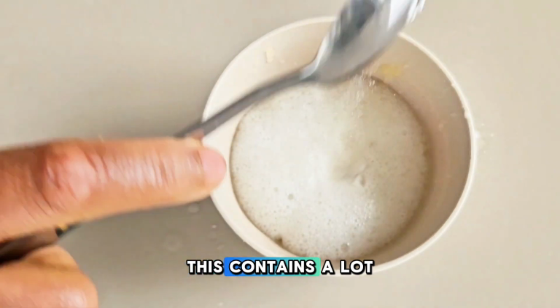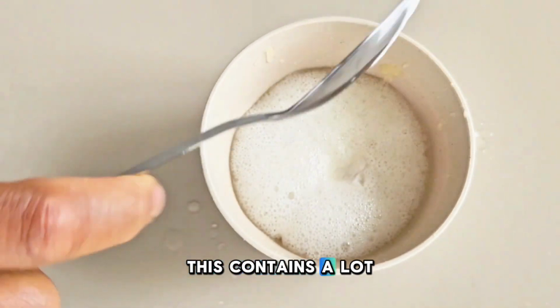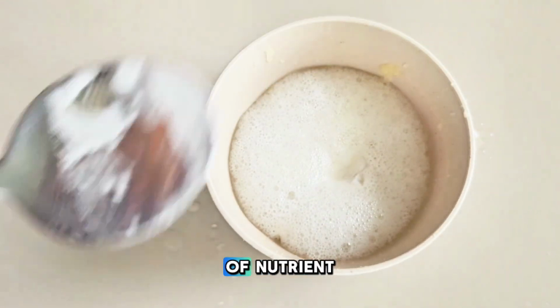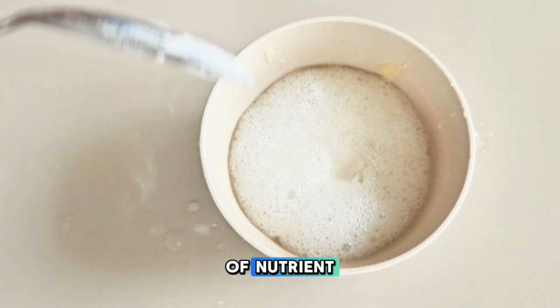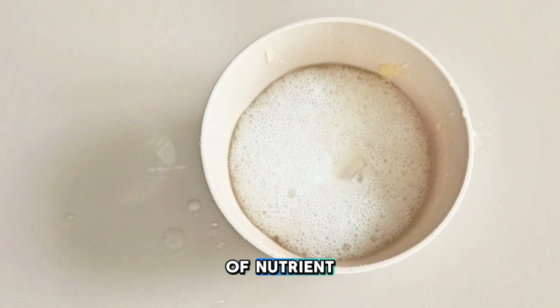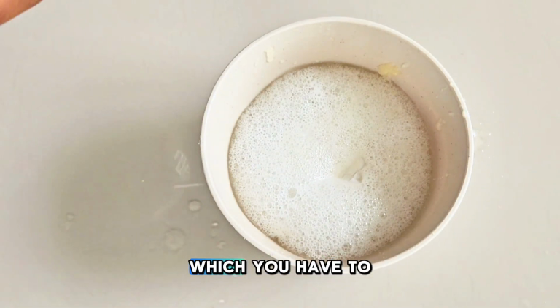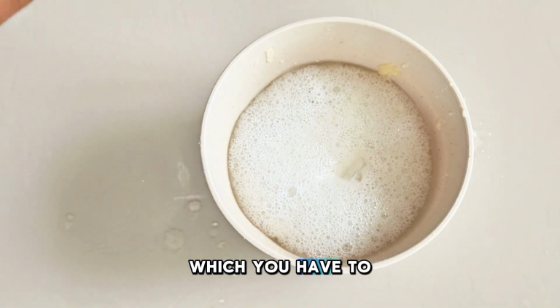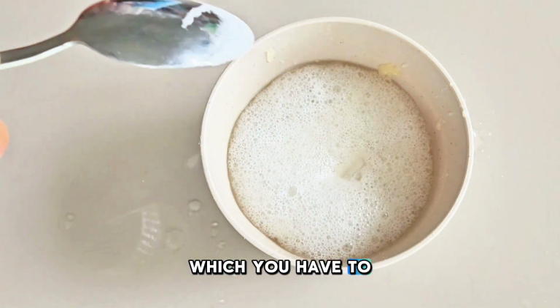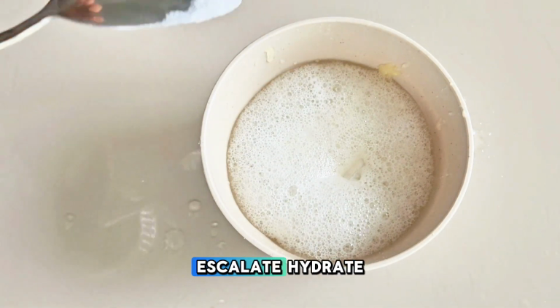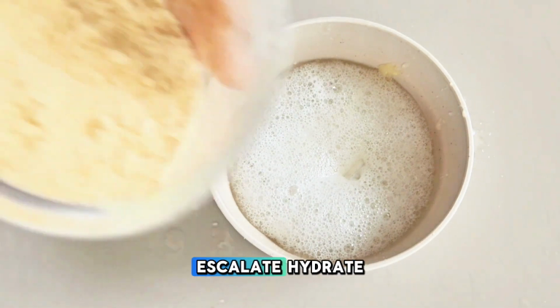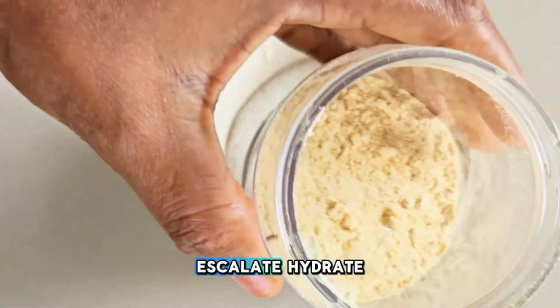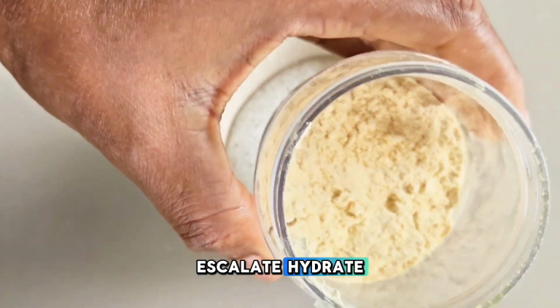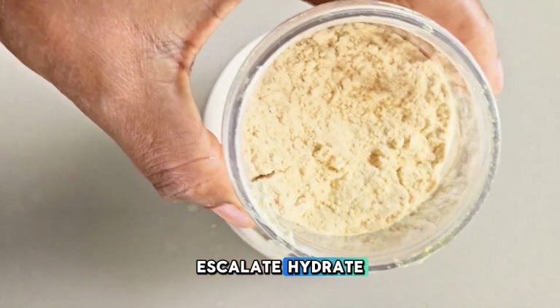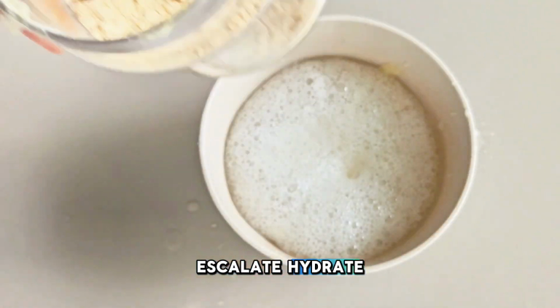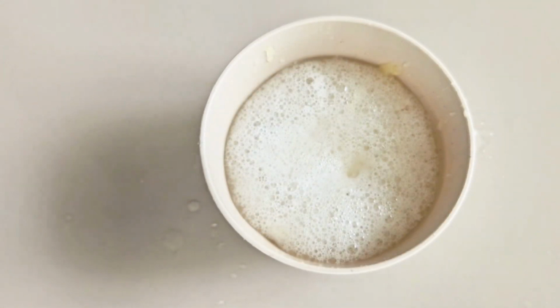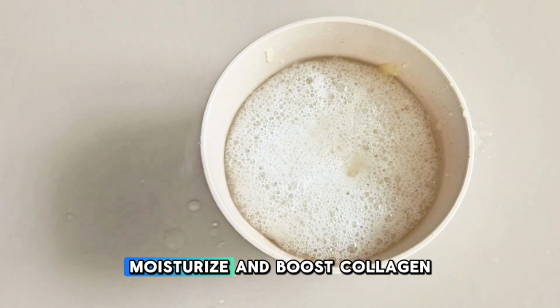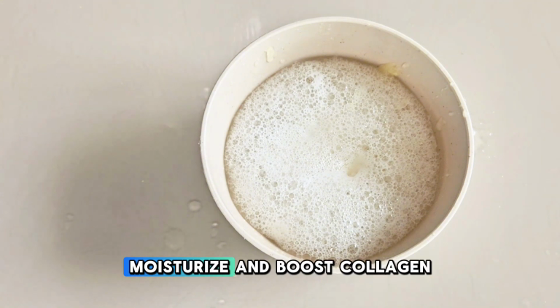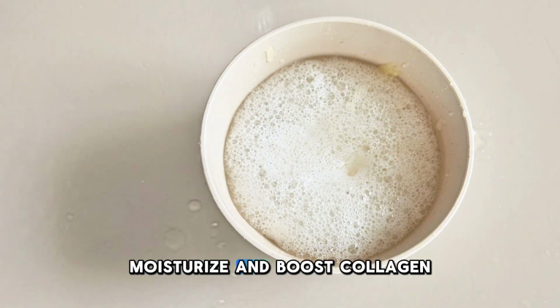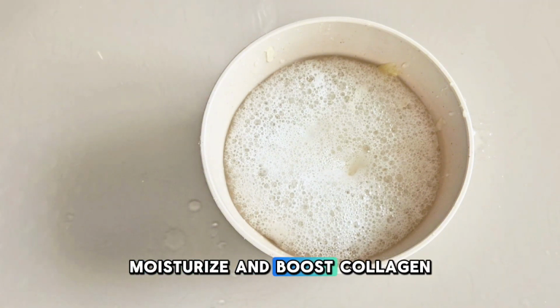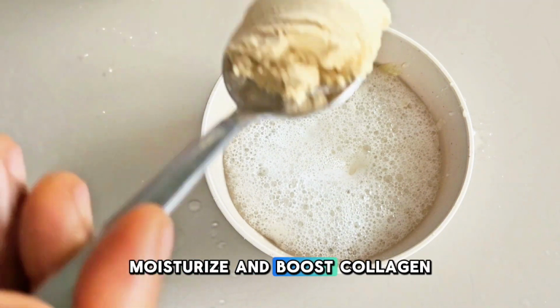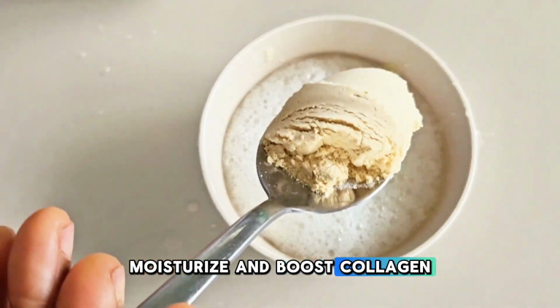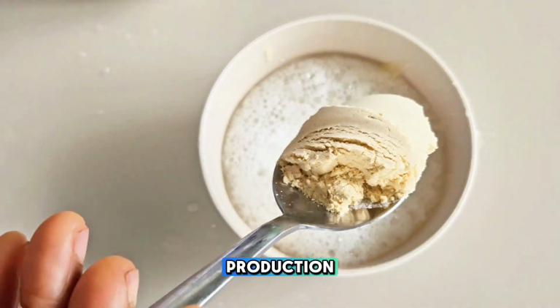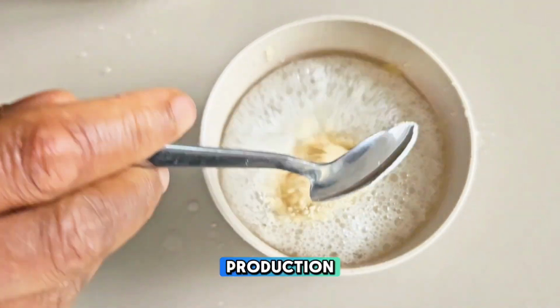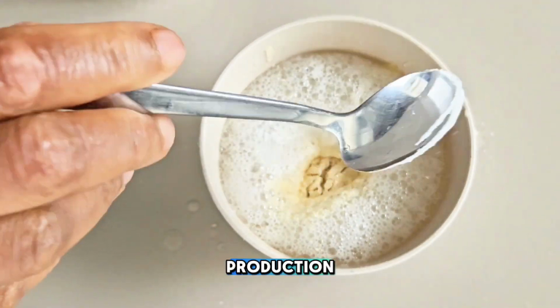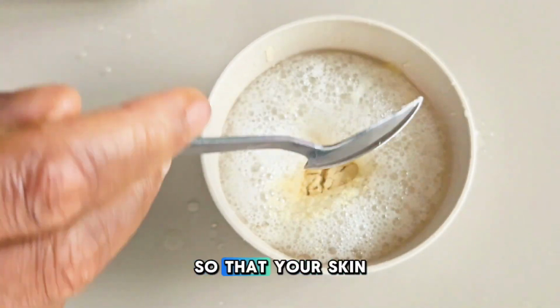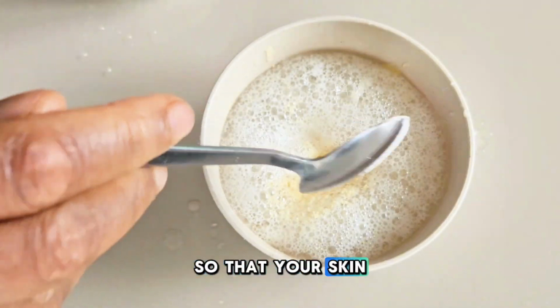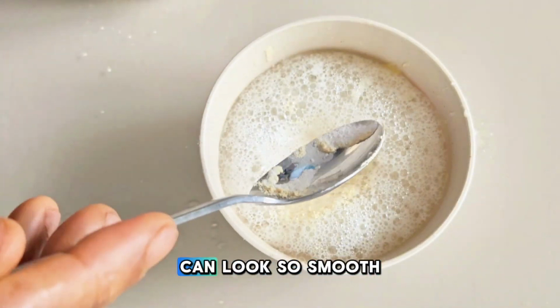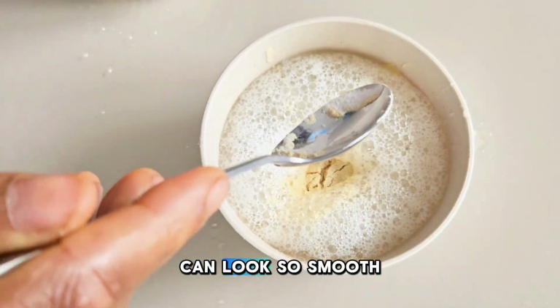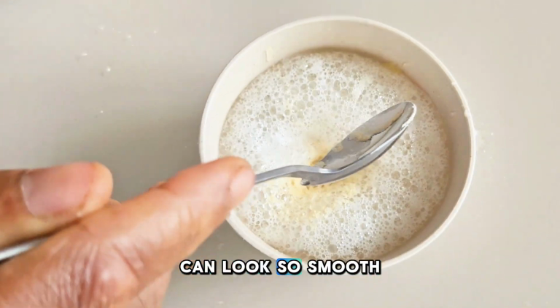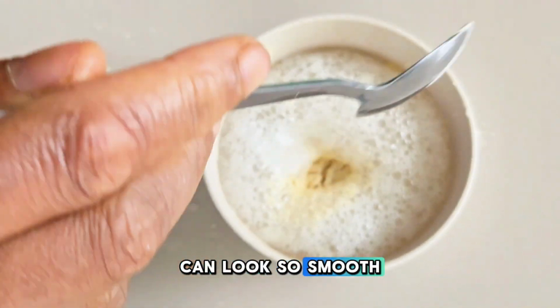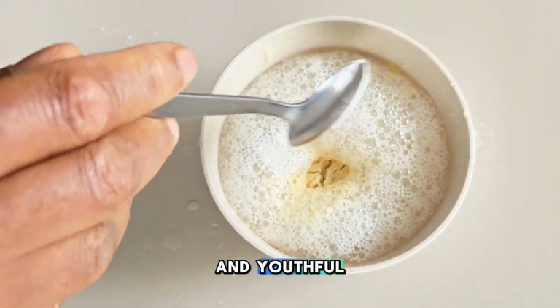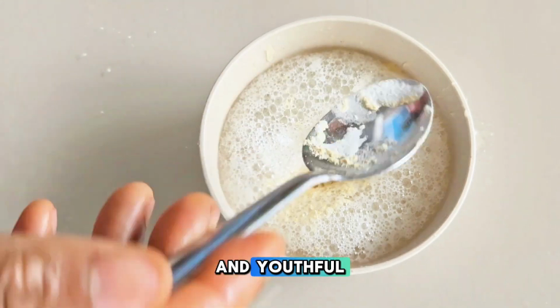I'll also be using chickpea powder. This contains a lot of nutrients which will help to exfoliate, hydrate, moisturize, and boost collagen production so that your skin can look smooth and youthful.